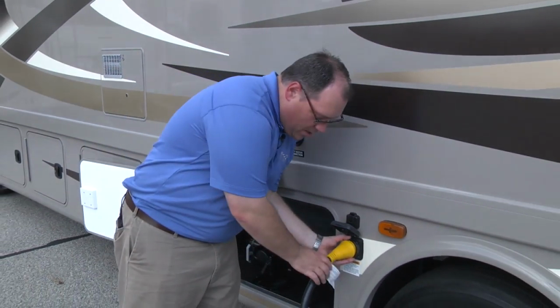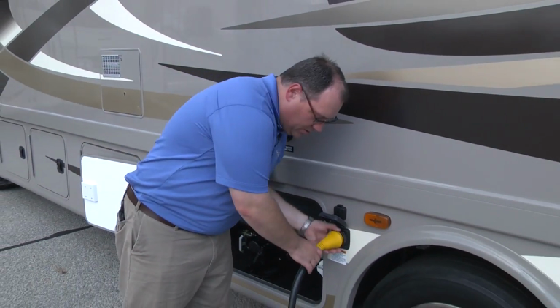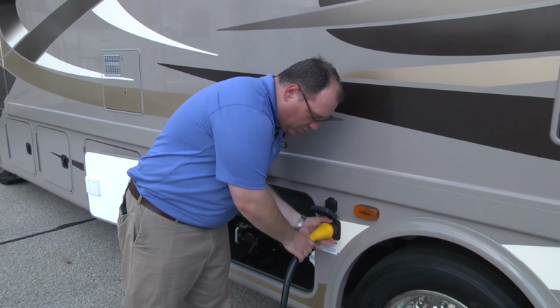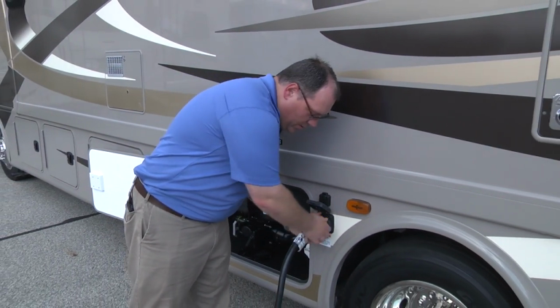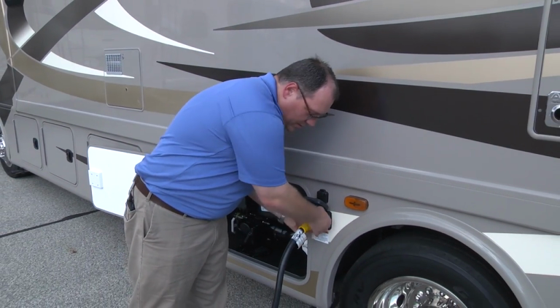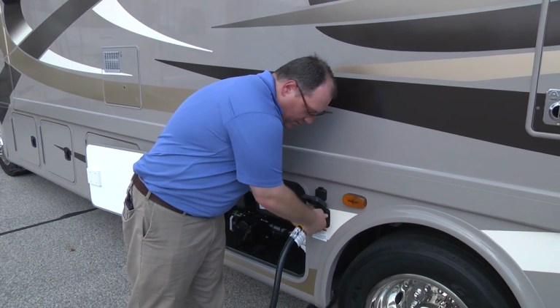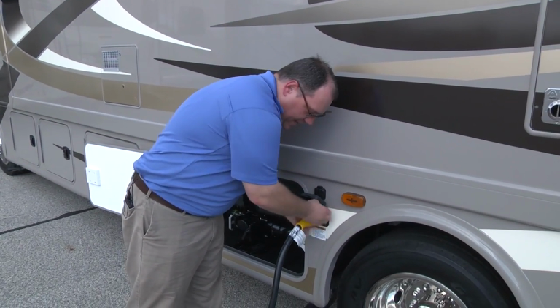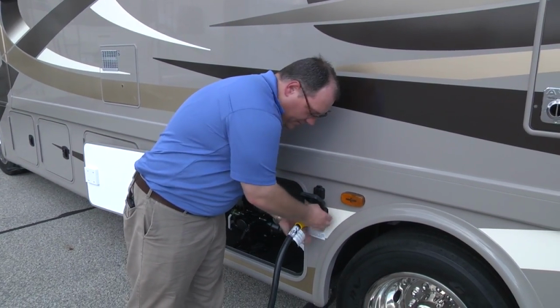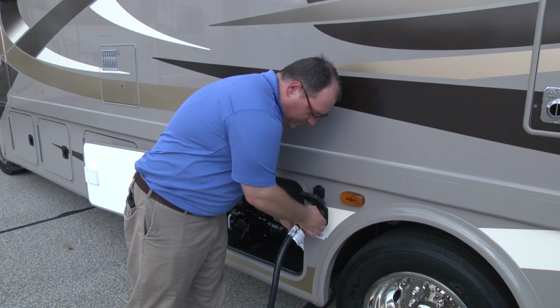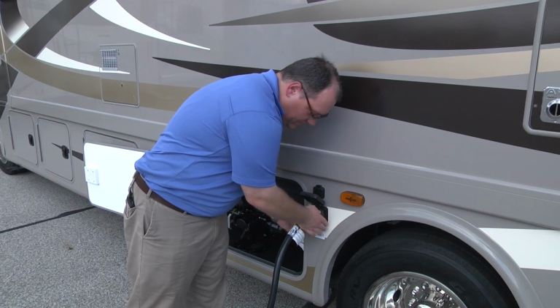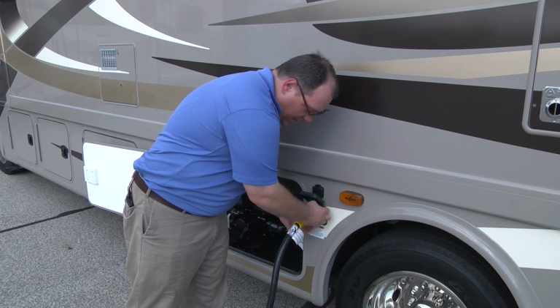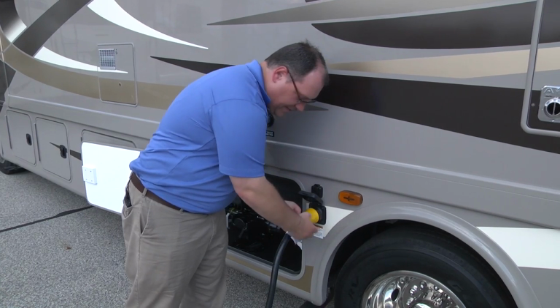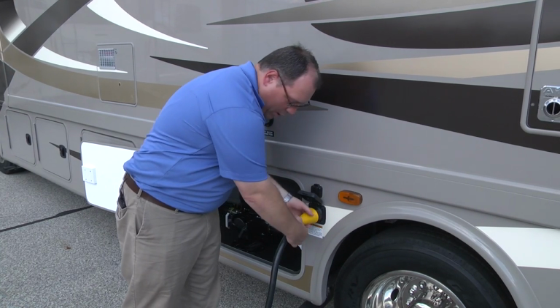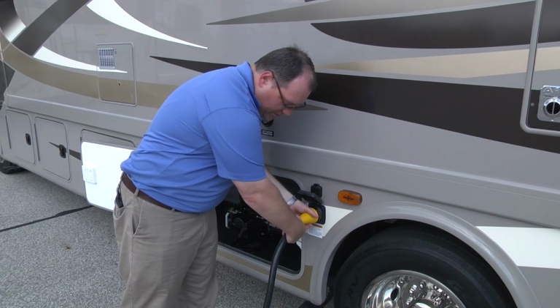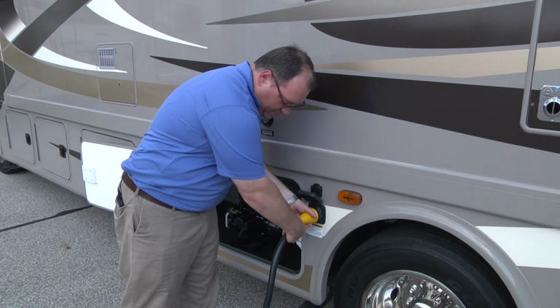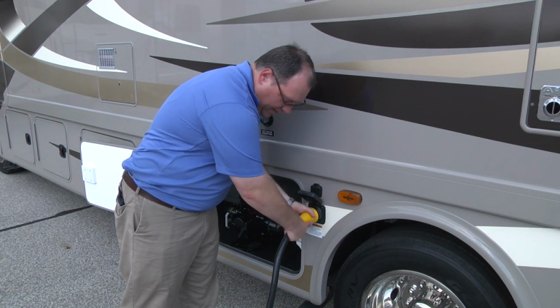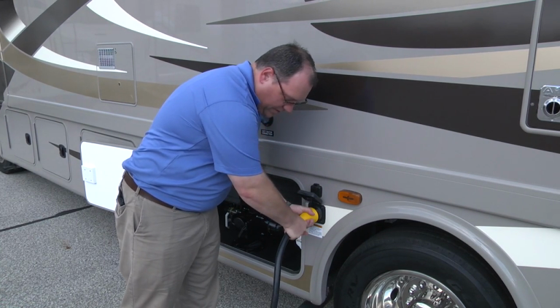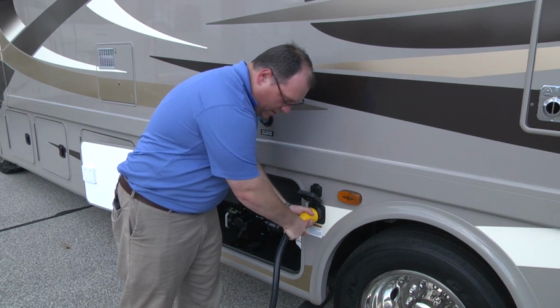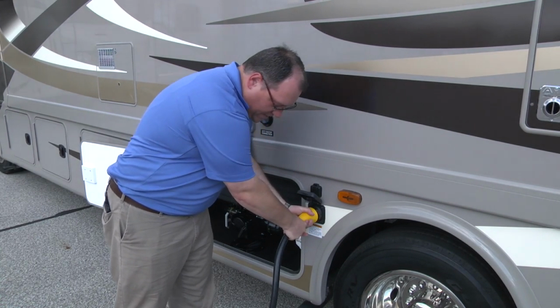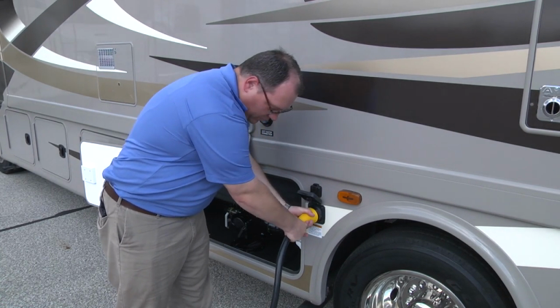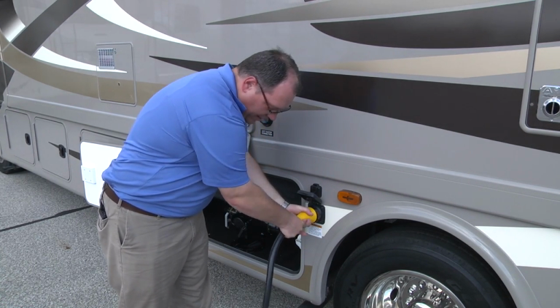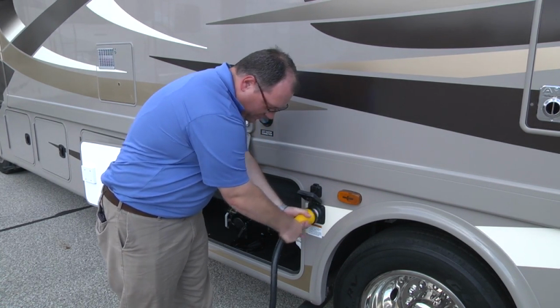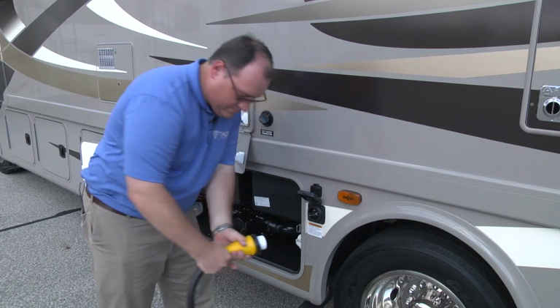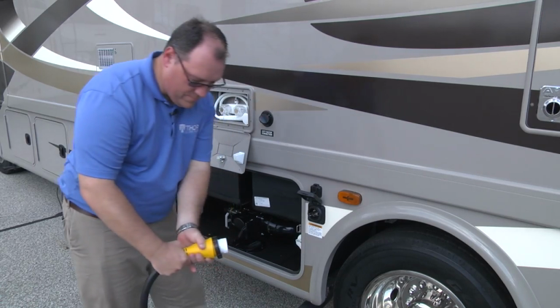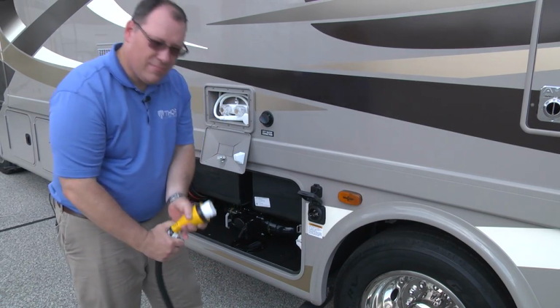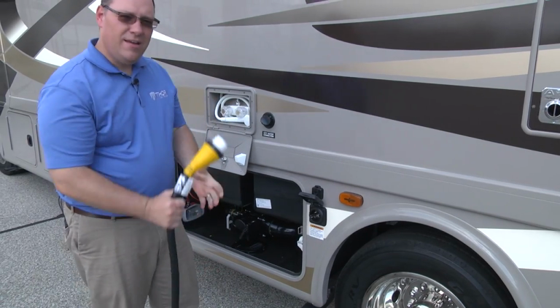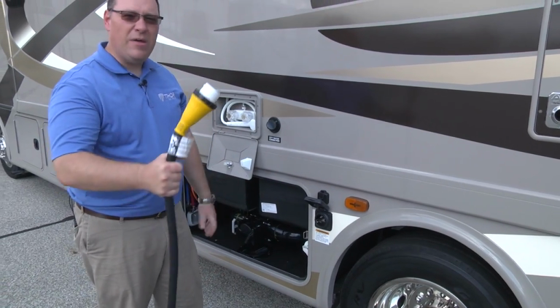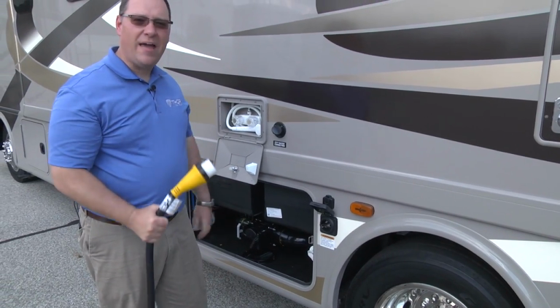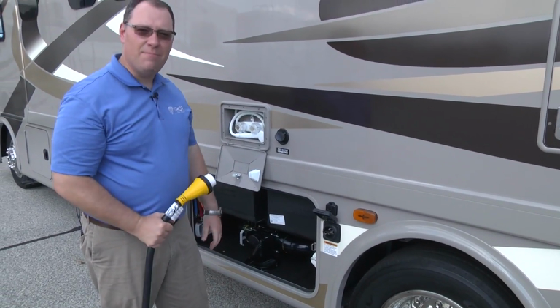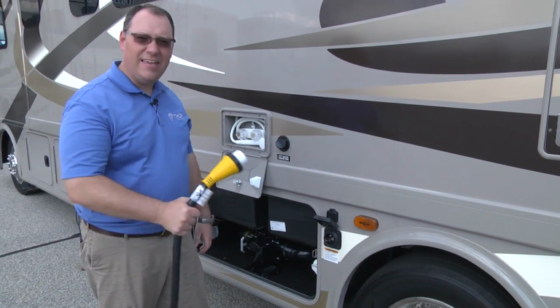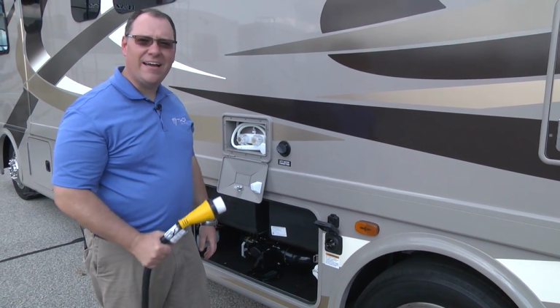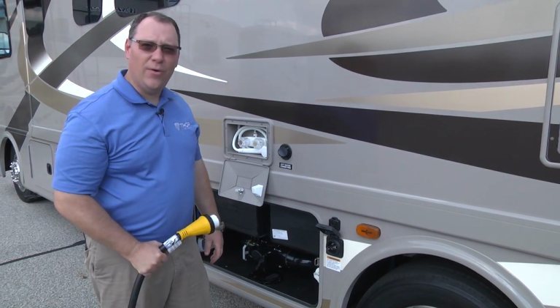Then I take the power cord itself, turn it counterclockwise, and pull straight out. Now we can pack this up and get back on the road.